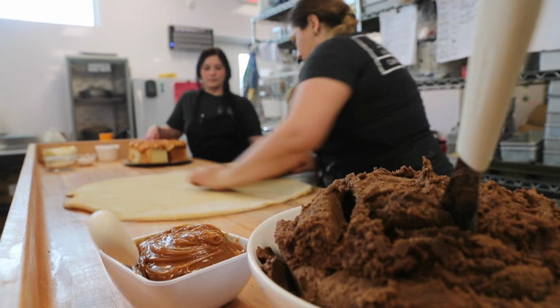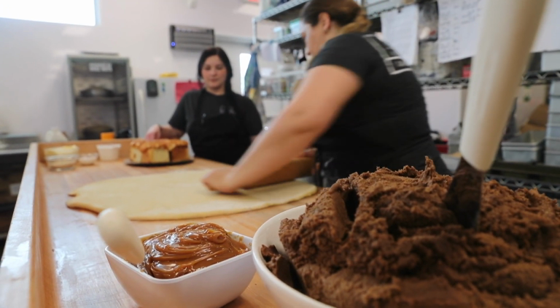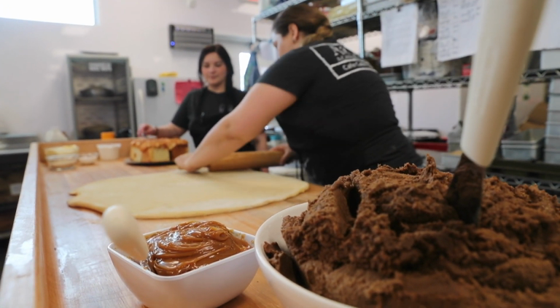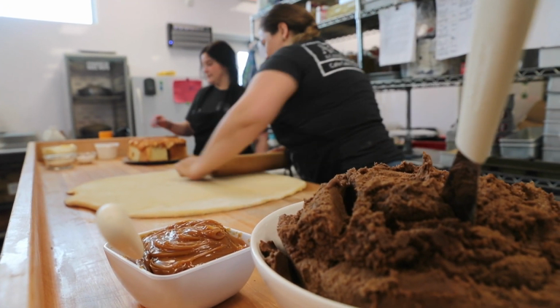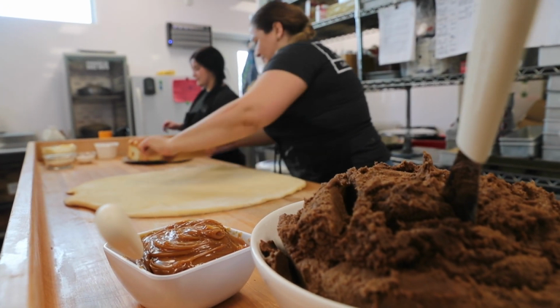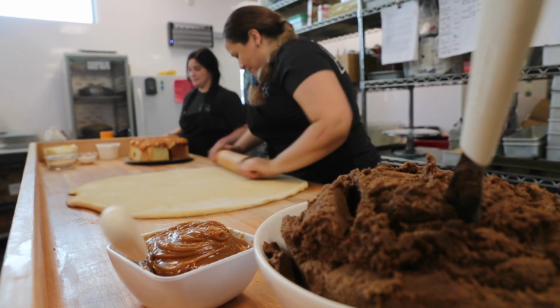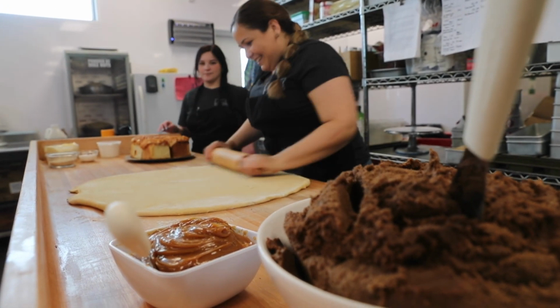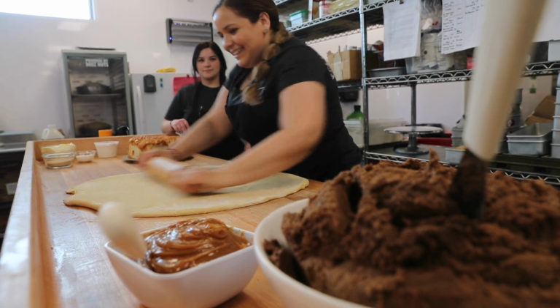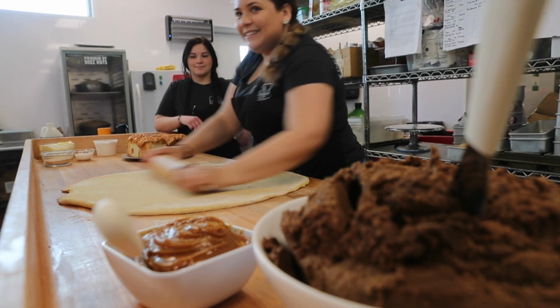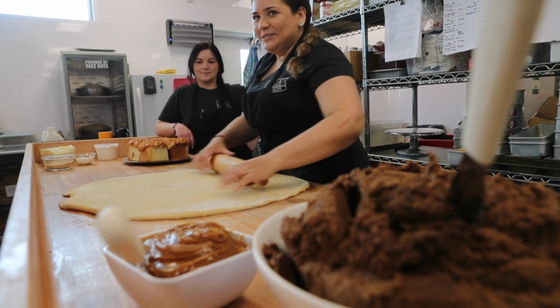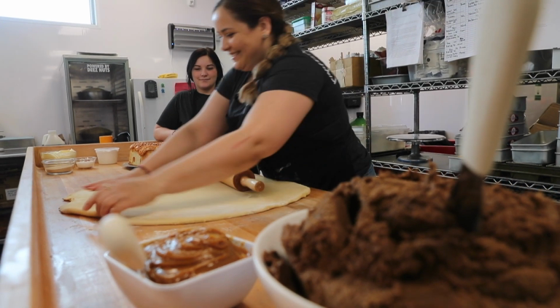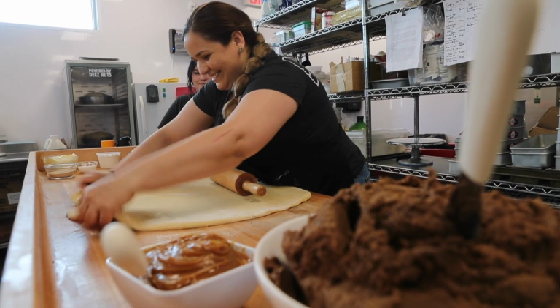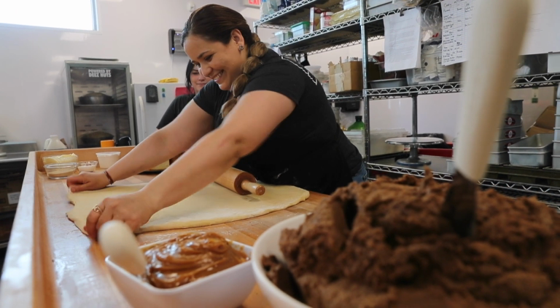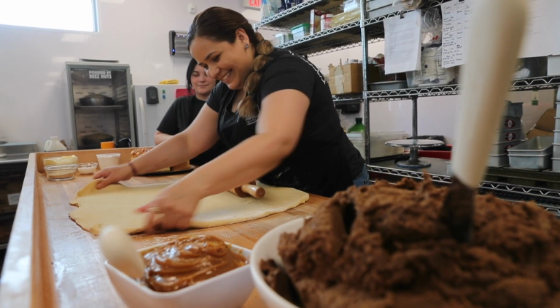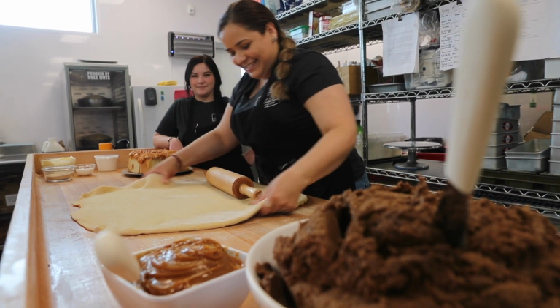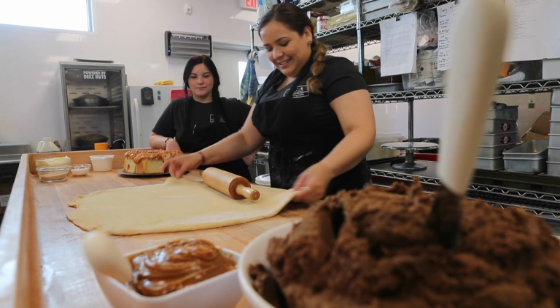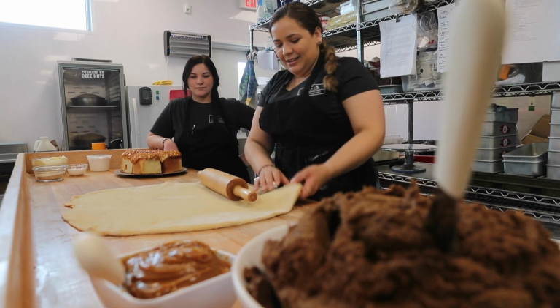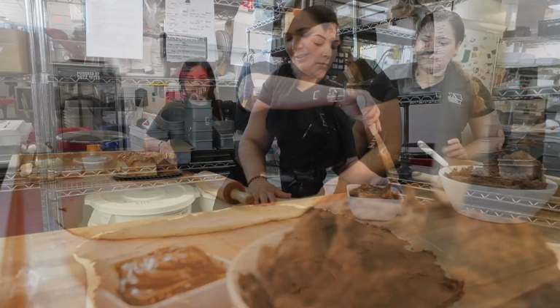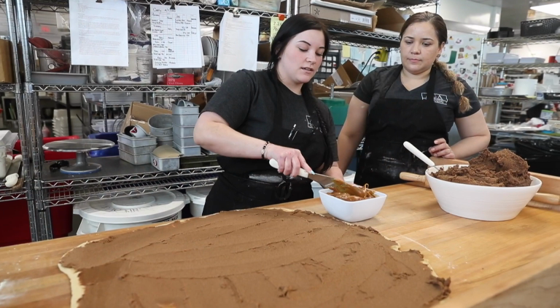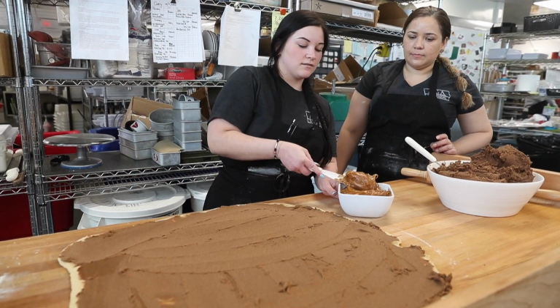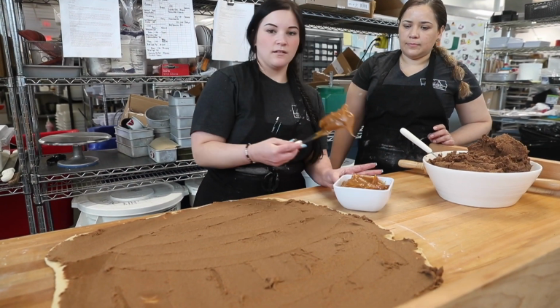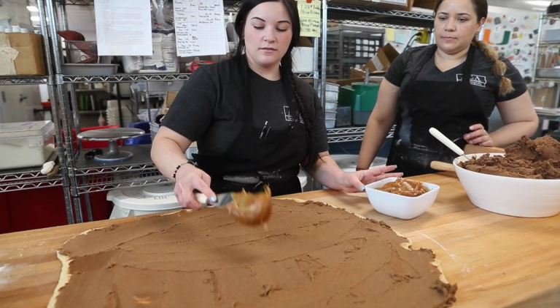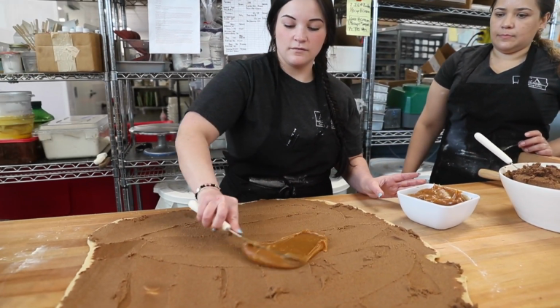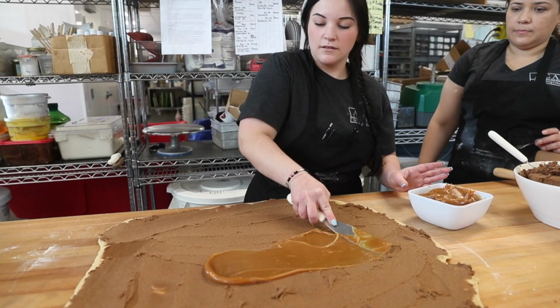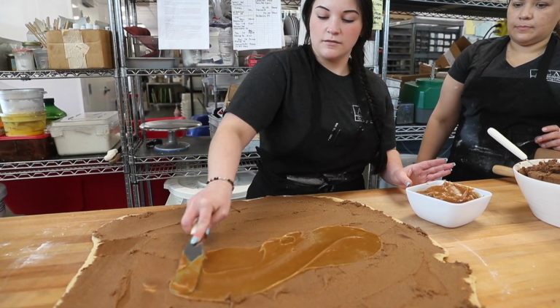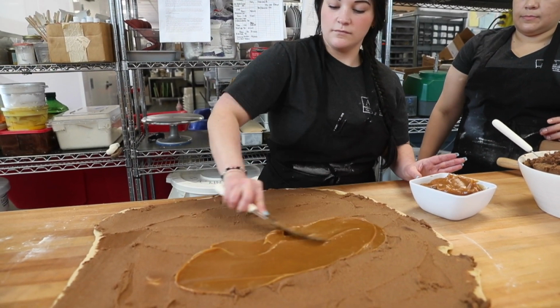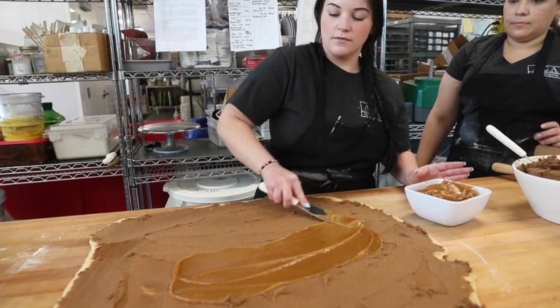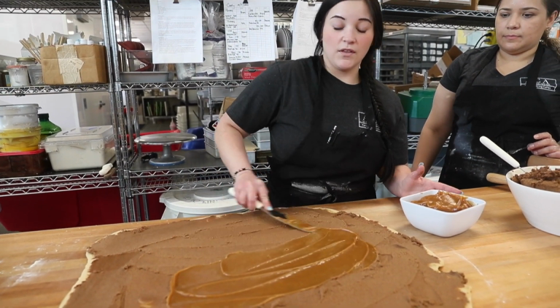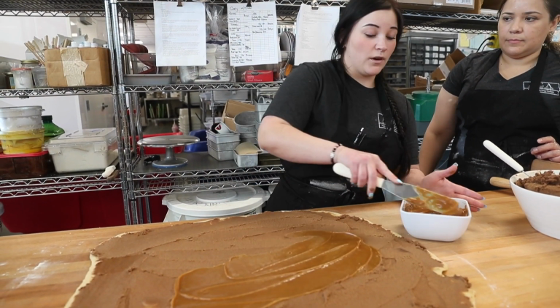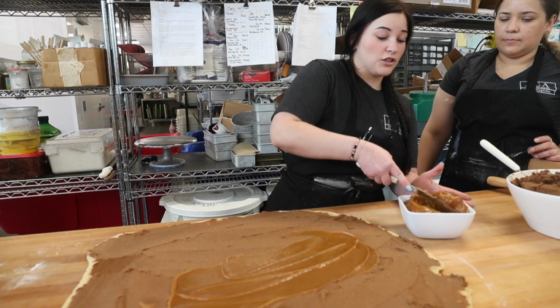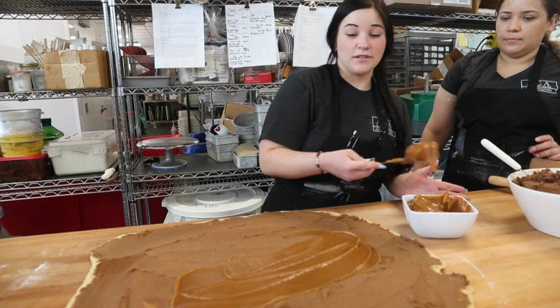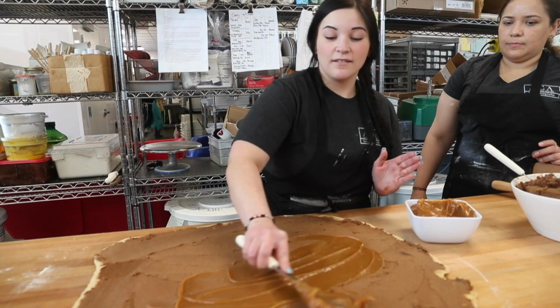They're big buns, and we start them from scratch — the dough, the filling — and you can just taste the love in them. The cinnamon roll recipe we use is kind of an adaptation of recipes that we tried and perfected from there on.